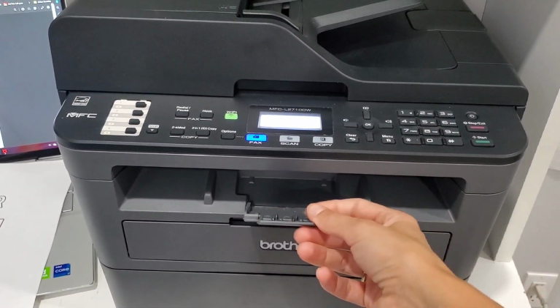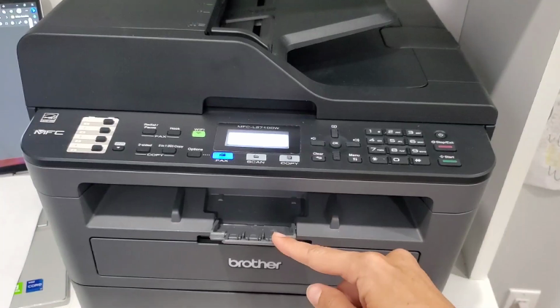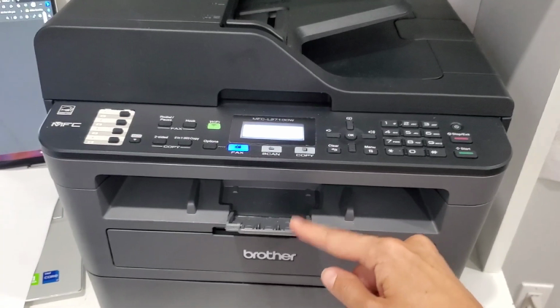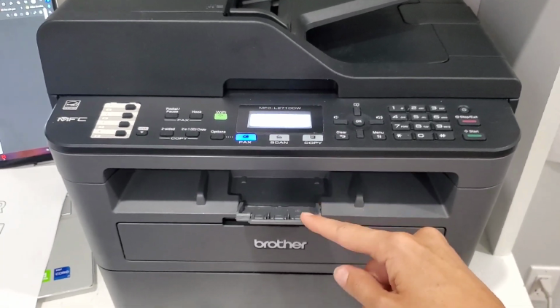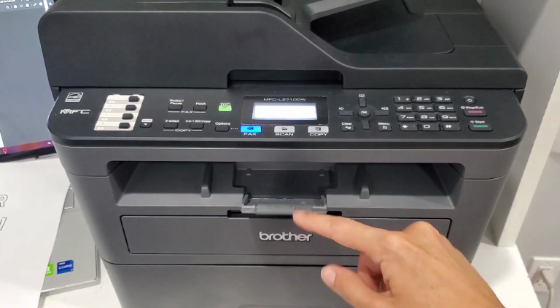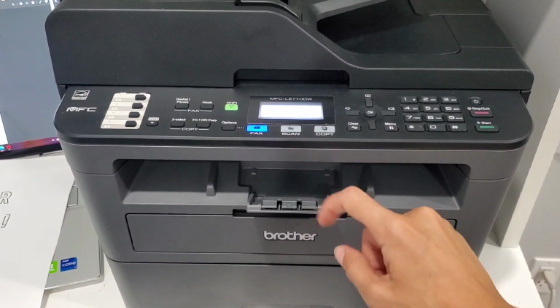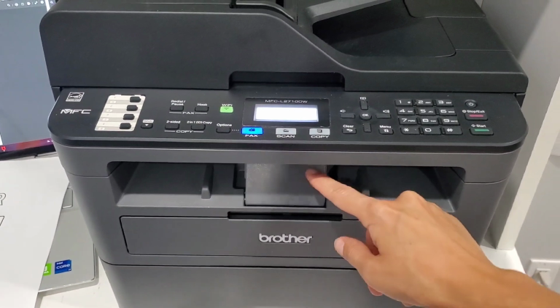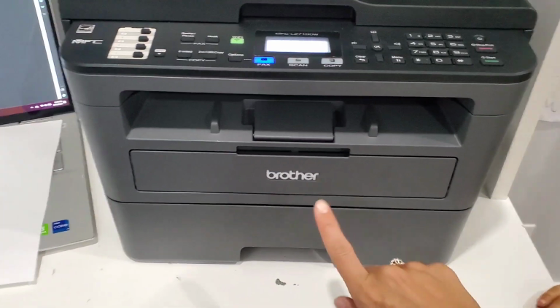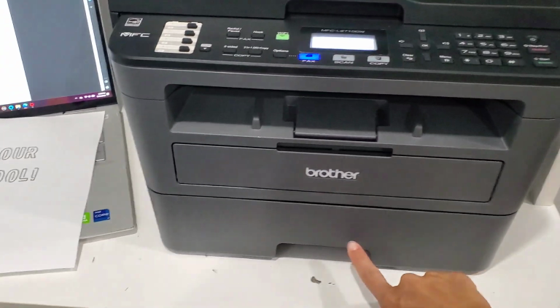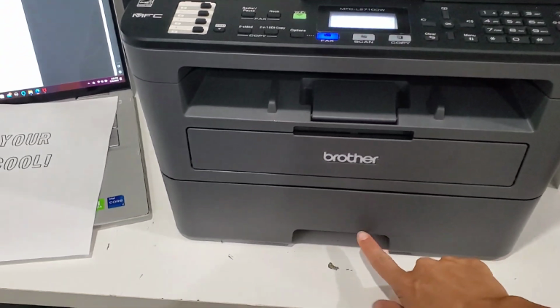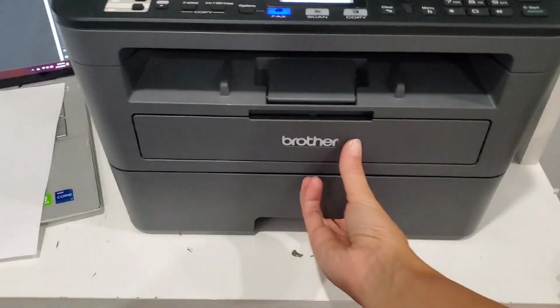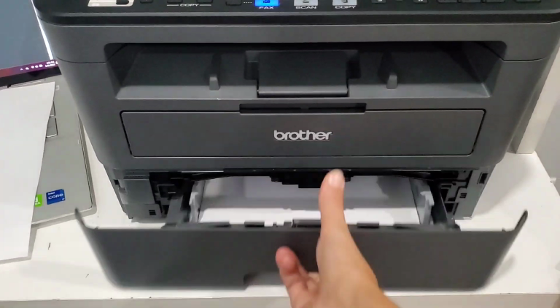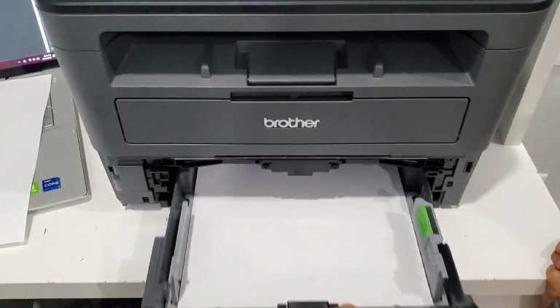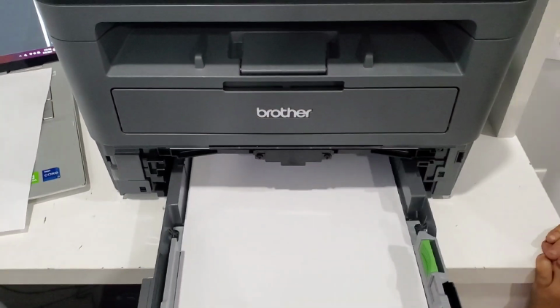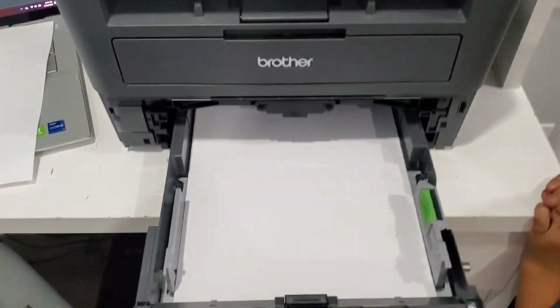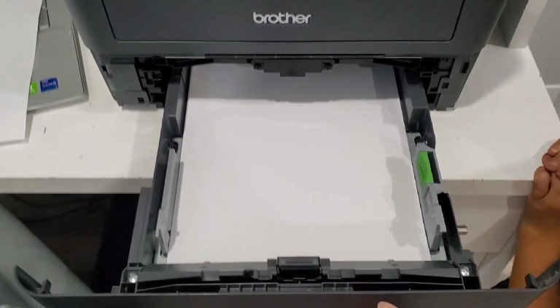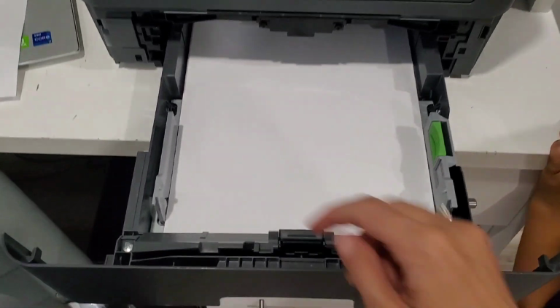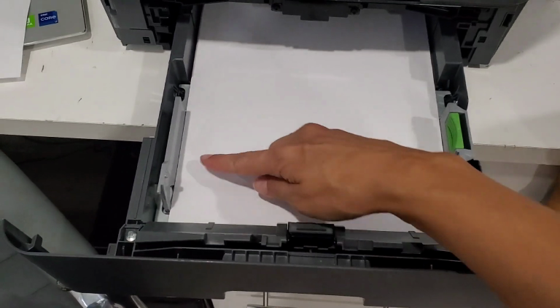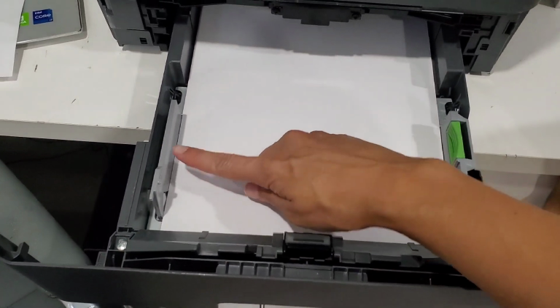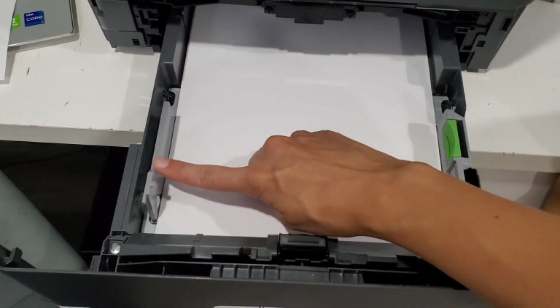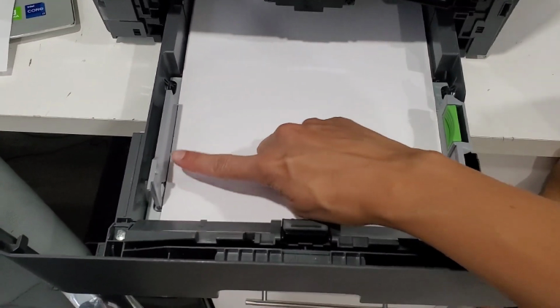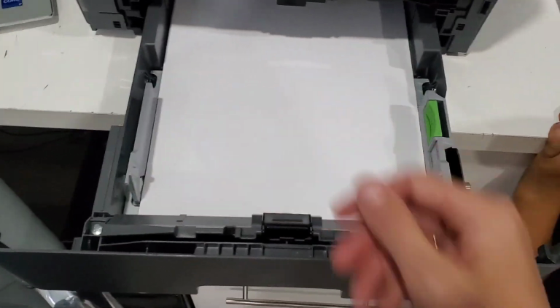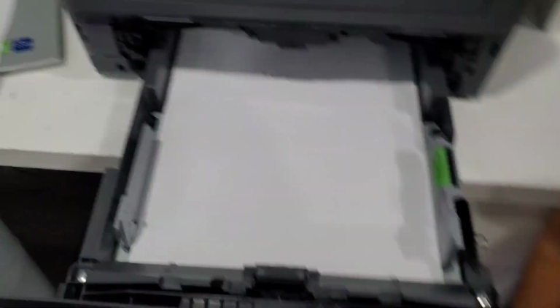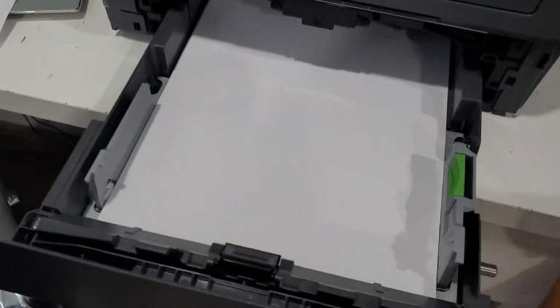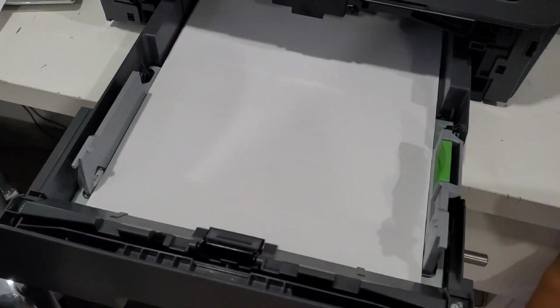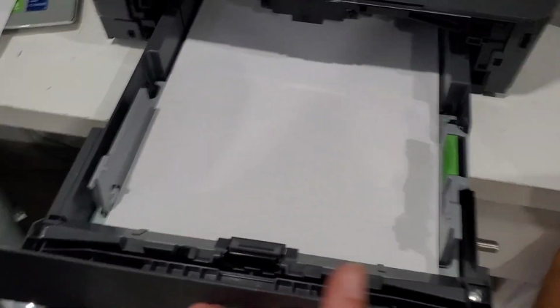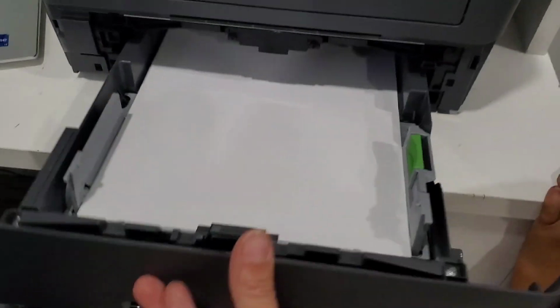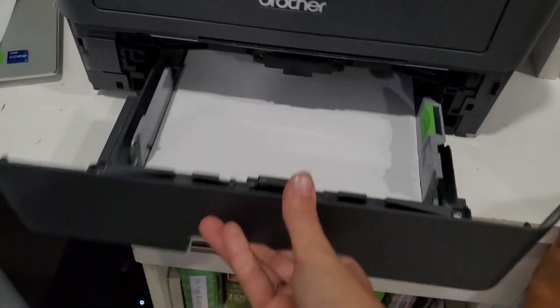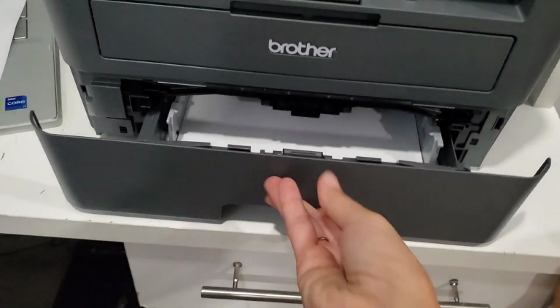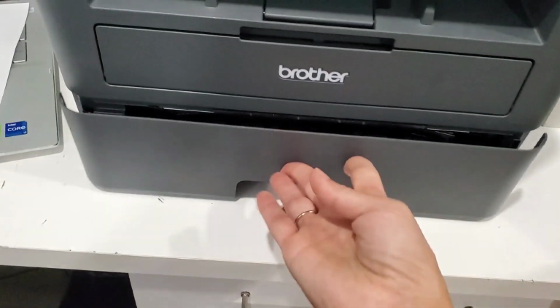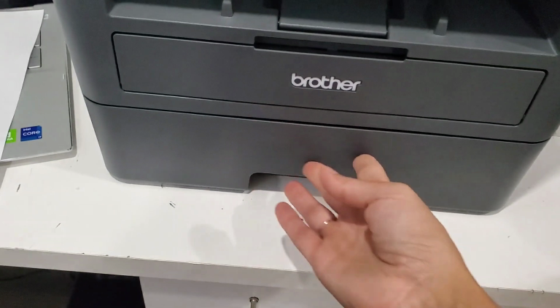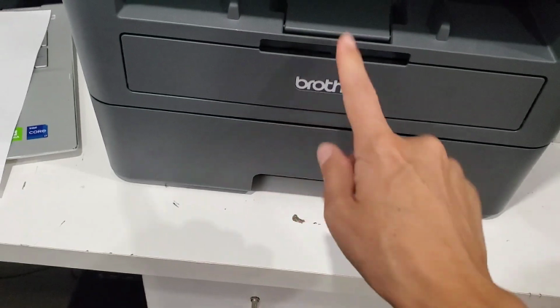You can open this tray and it catches the pages for you. This is the paper cartridge — it fits about three-fourths of a new pack of paper, so you won't have to refill it for a long time.